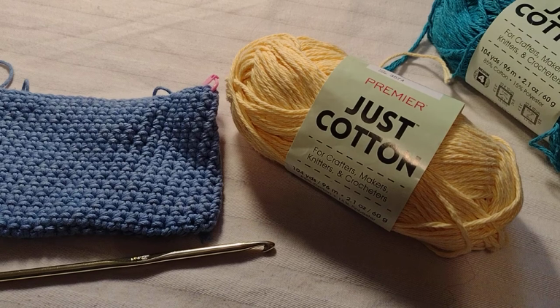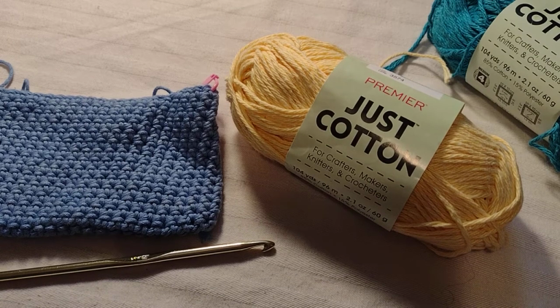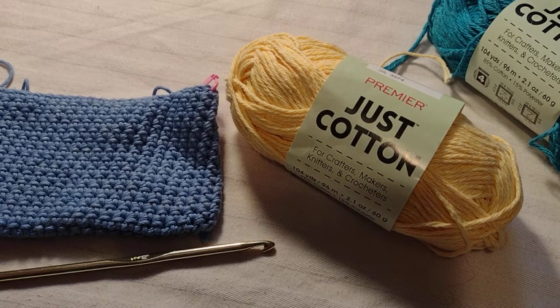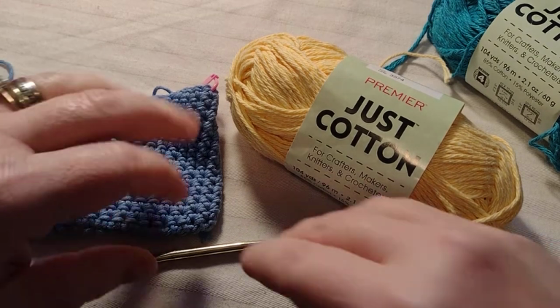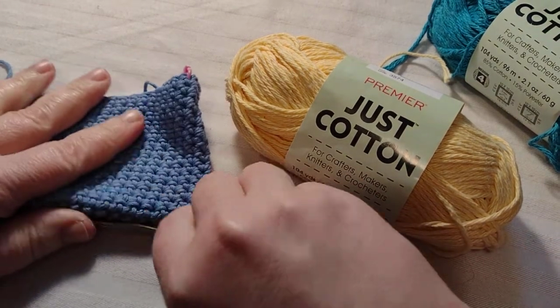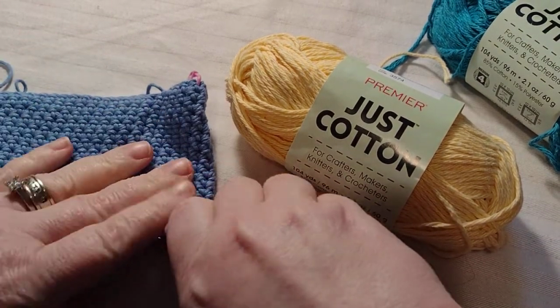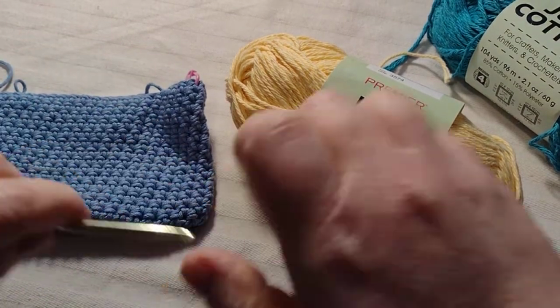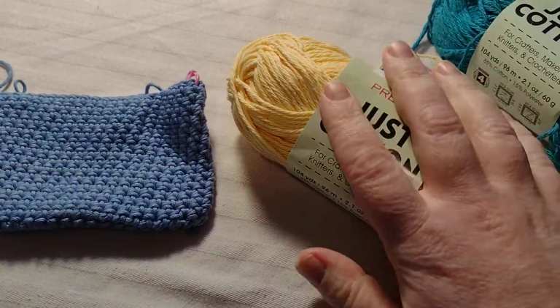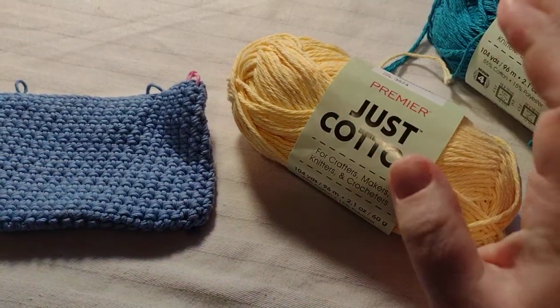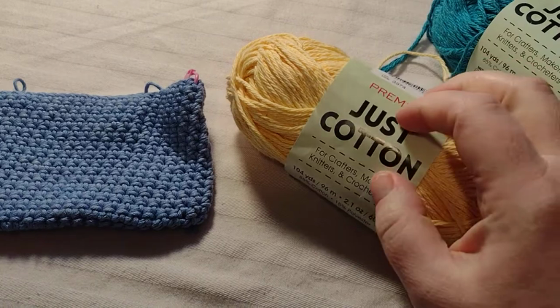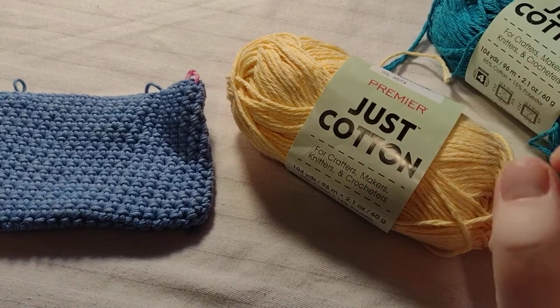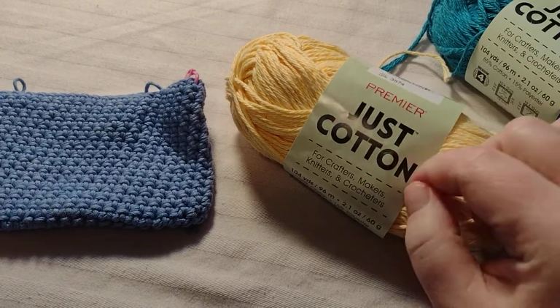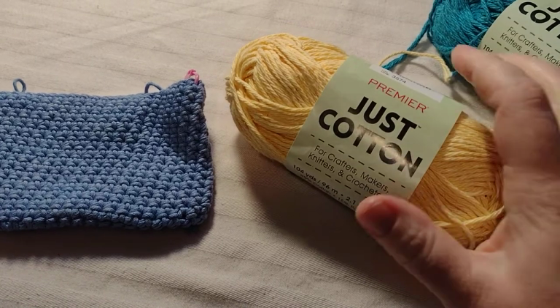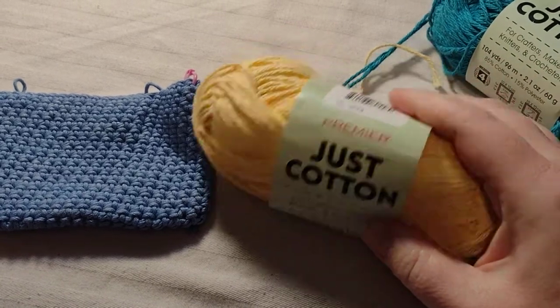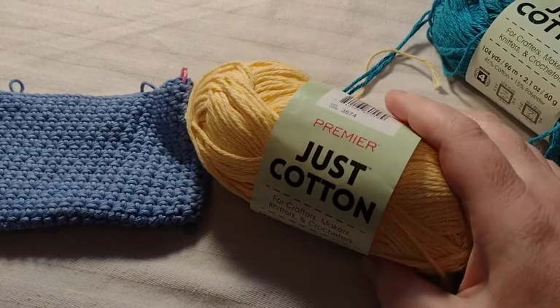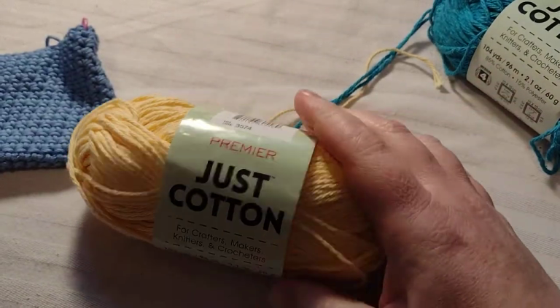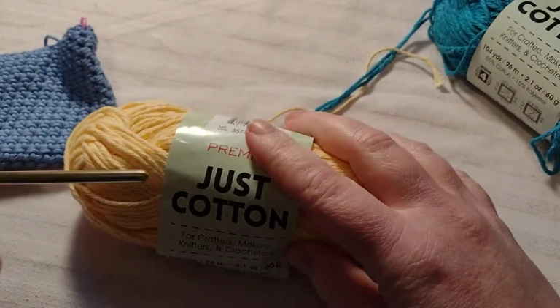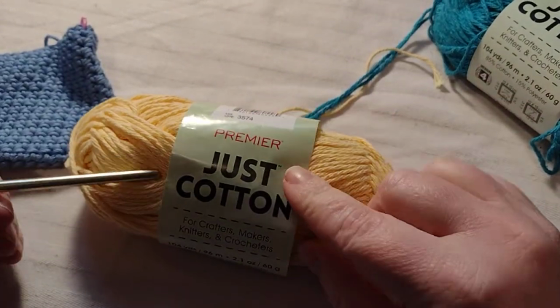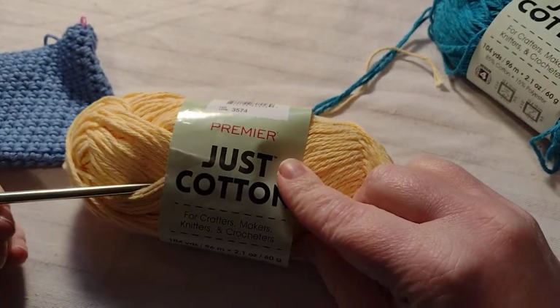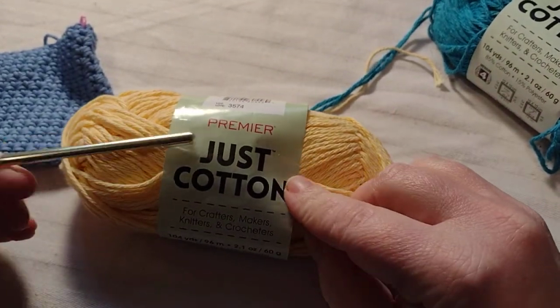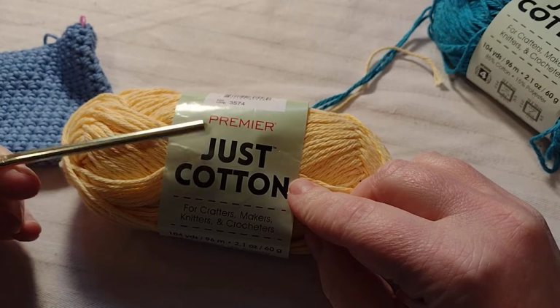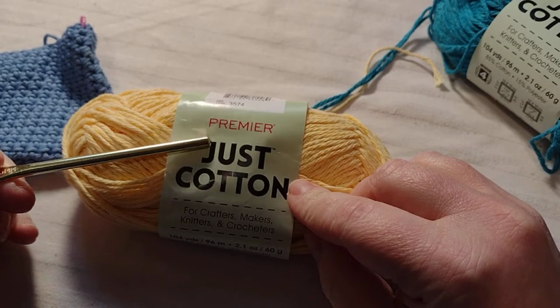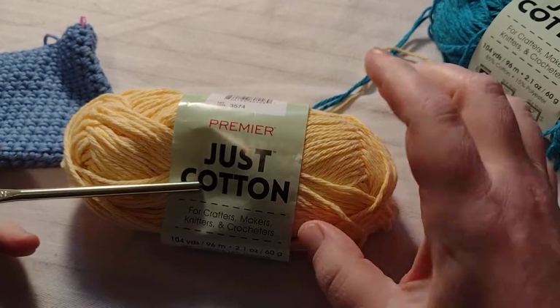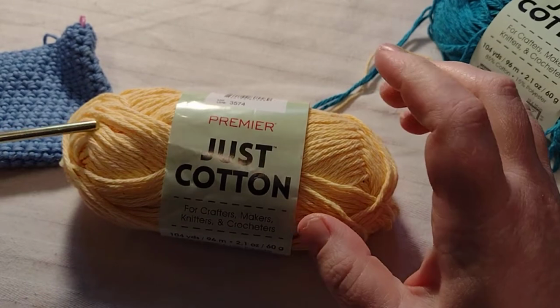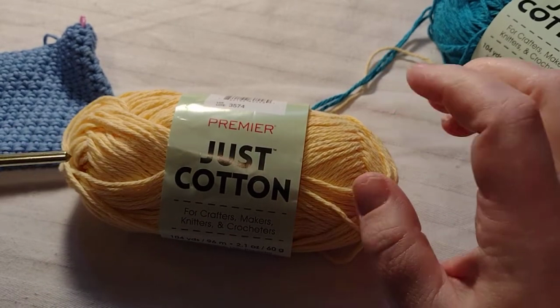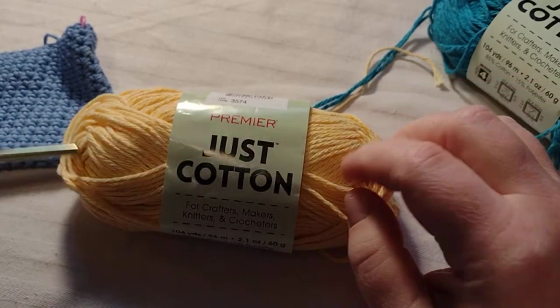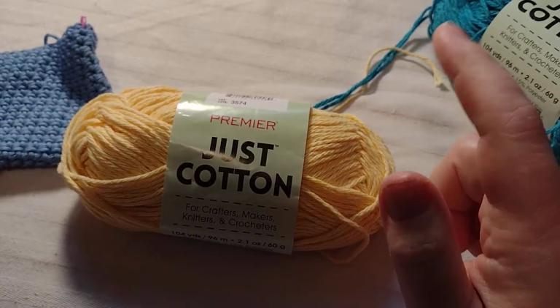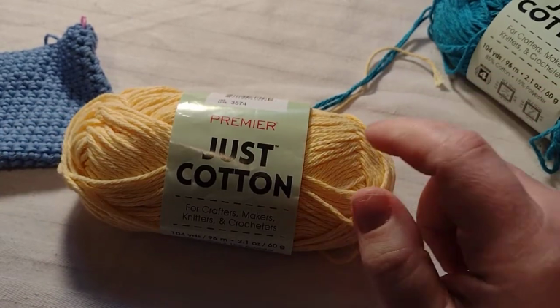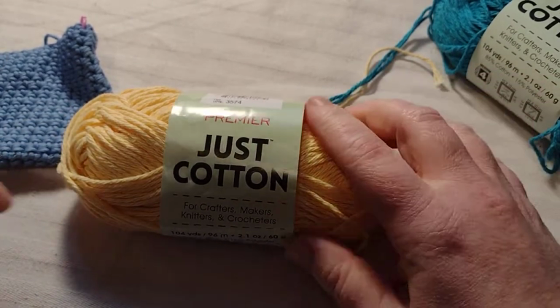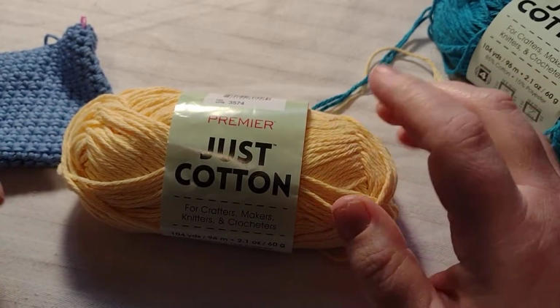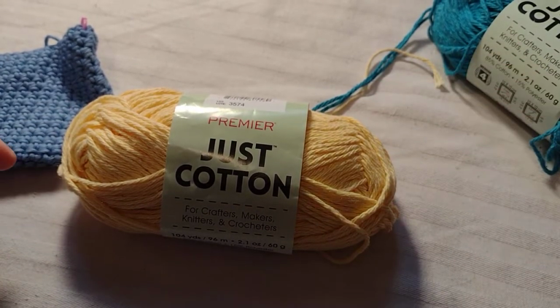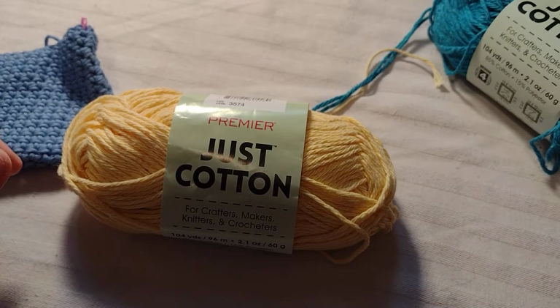Hello, welcome to Kami Designs. Today I'm going to show you crocheting with cotton yarn, and this is from the Dollar Tree. This is just premier cotton. You can get this at the Dollar Tree for $1.25 now.